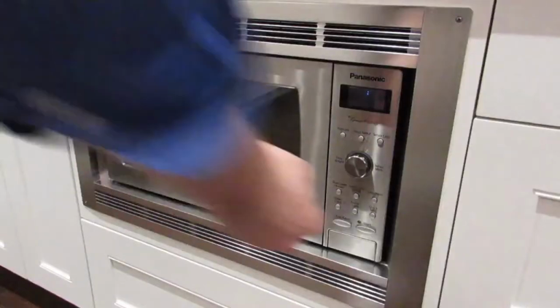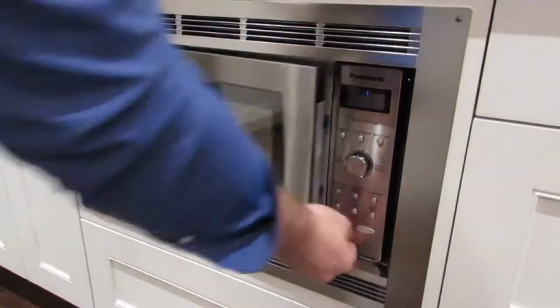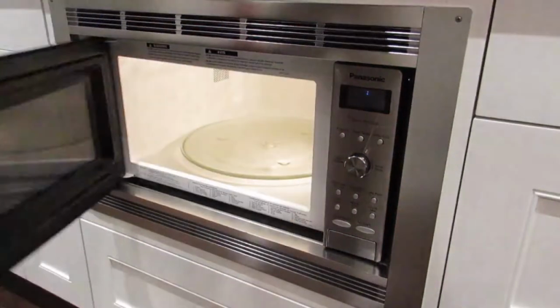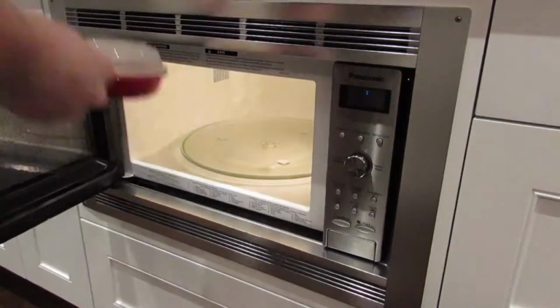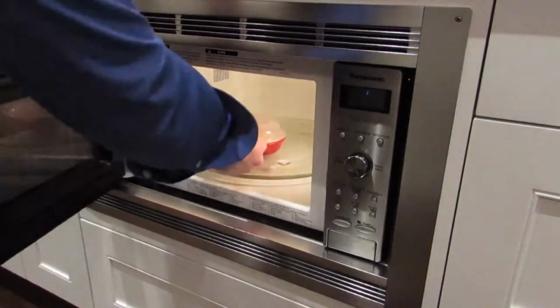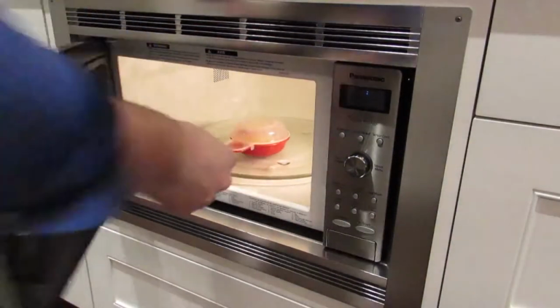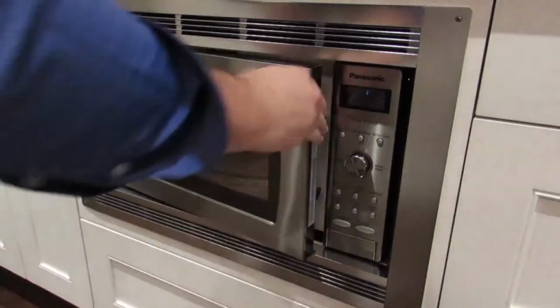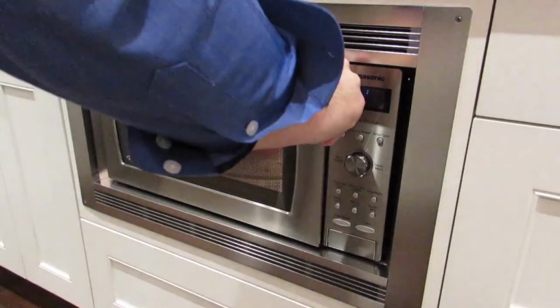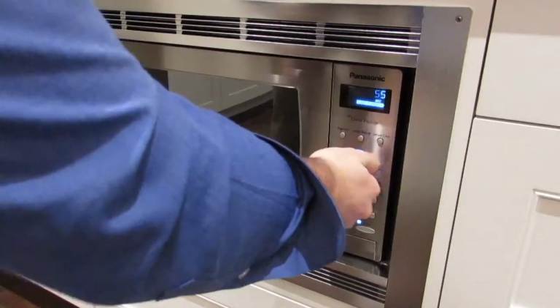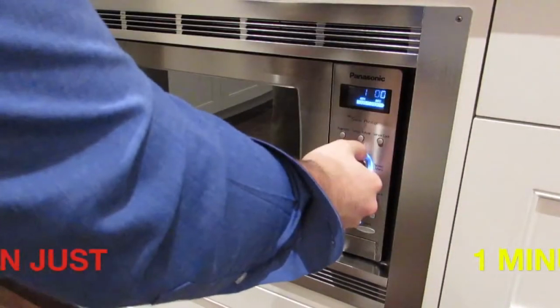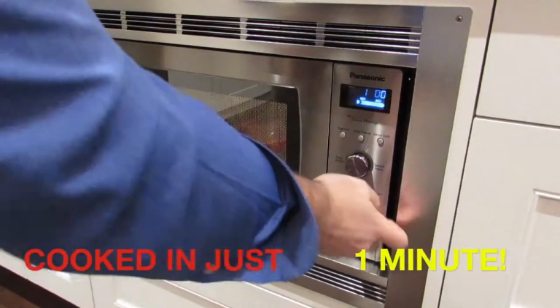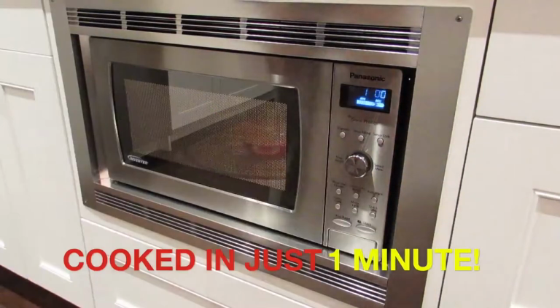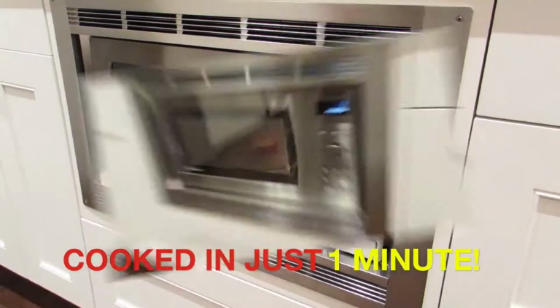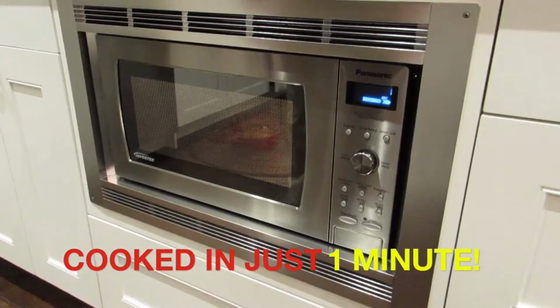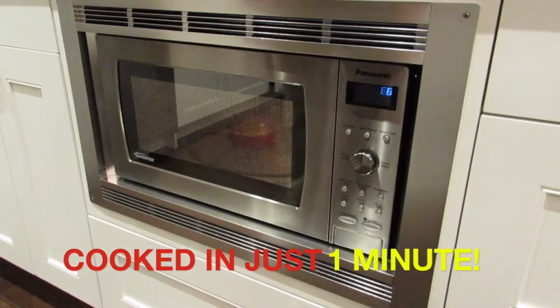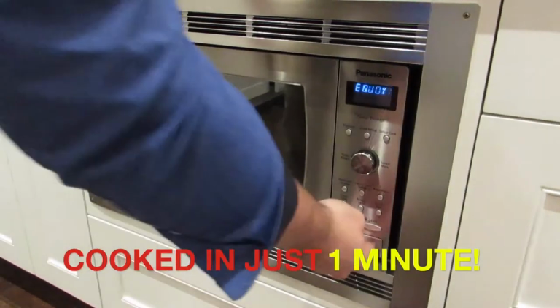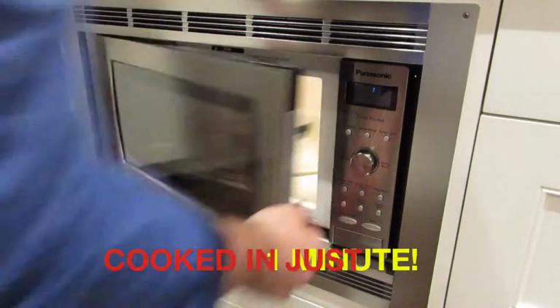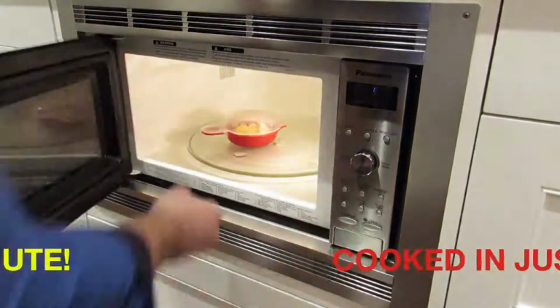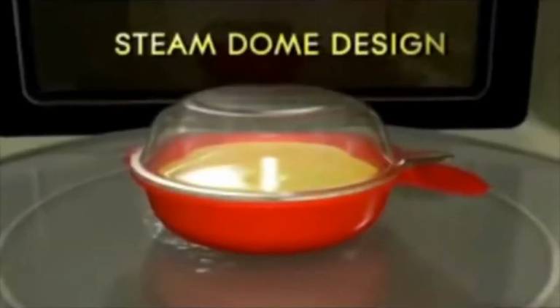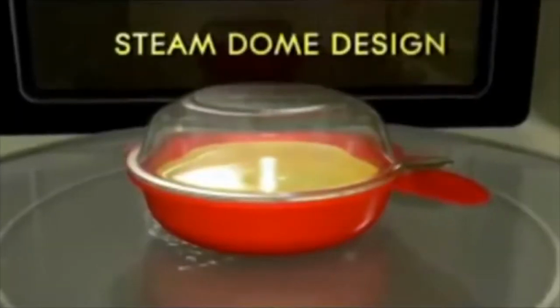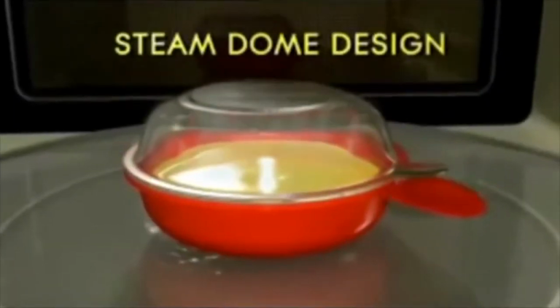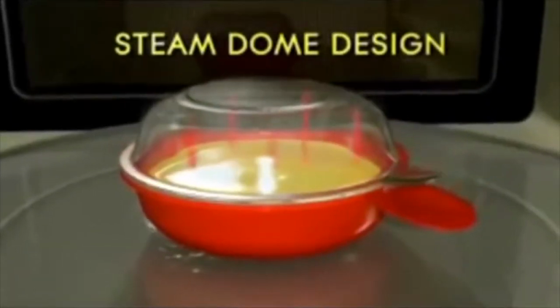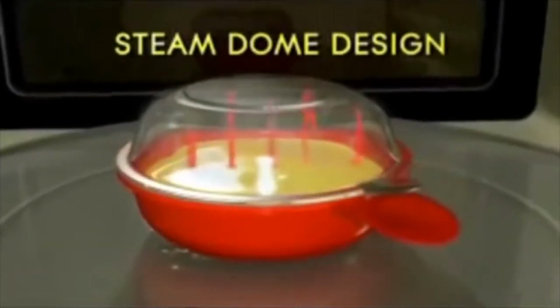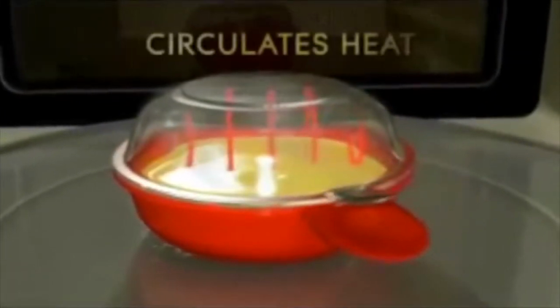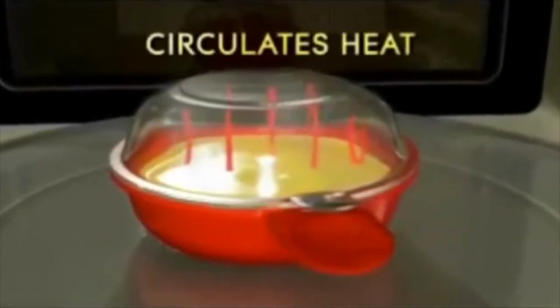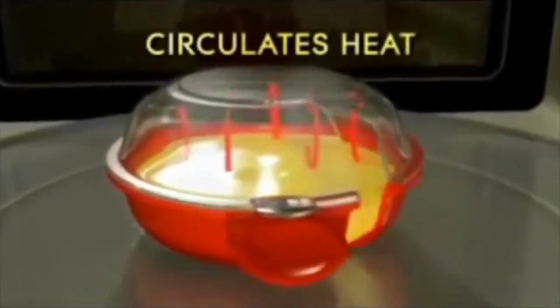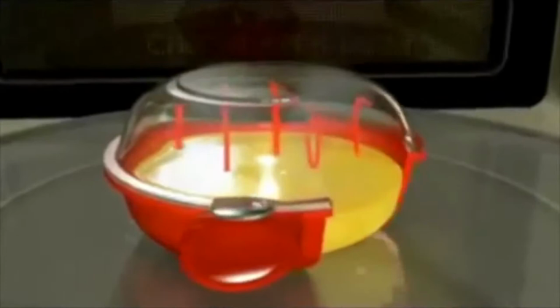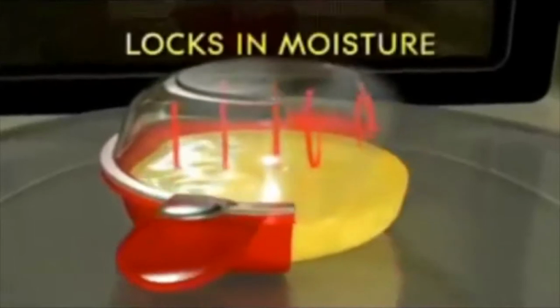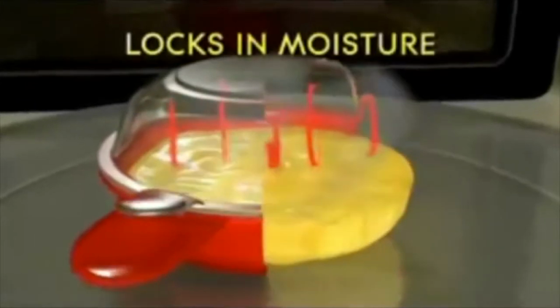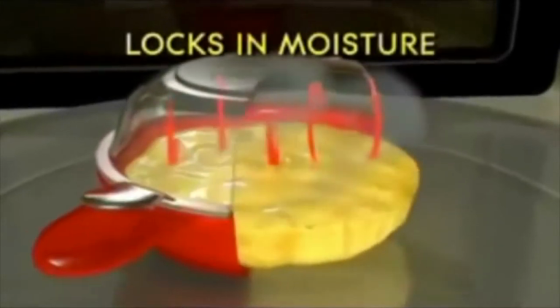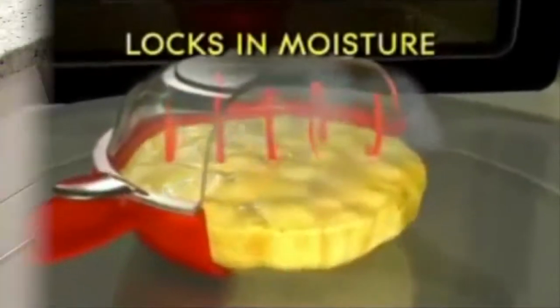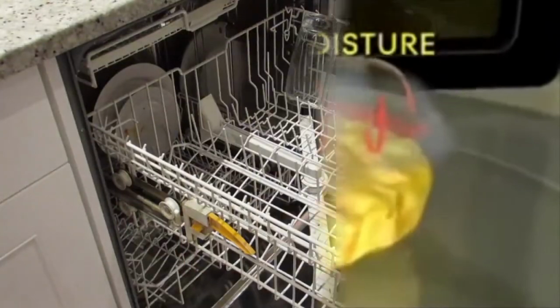Close the lid and pop it in the microwave and watch light, fluffy, perfectly shaped eggs cook before your eyes in only one minute. The revolutionary steam dome design circulates steam within the Easy Eggwich, blocking moisture and cooking your eggs evenly and perfectly throughout.